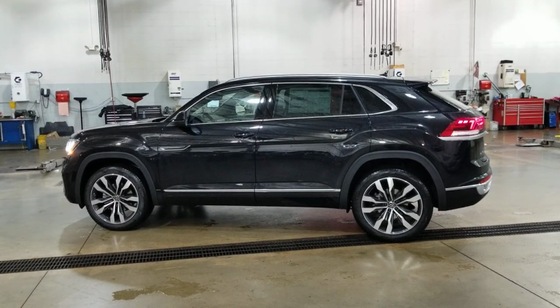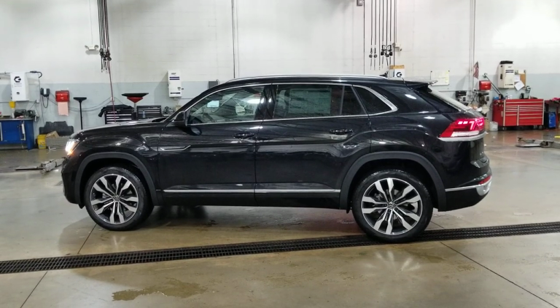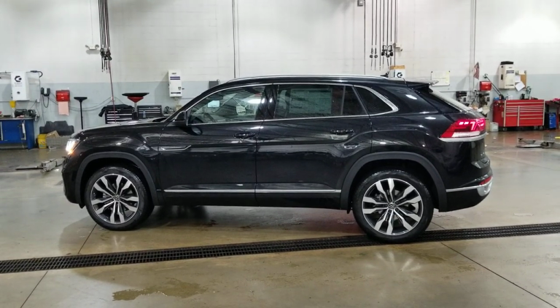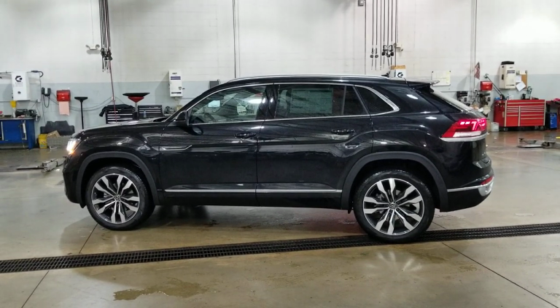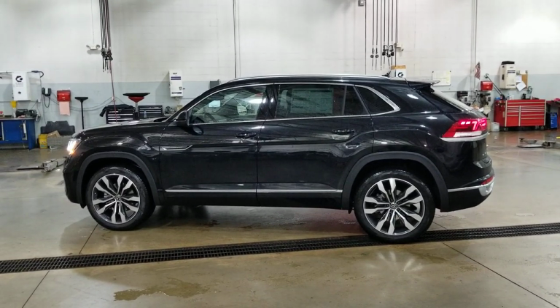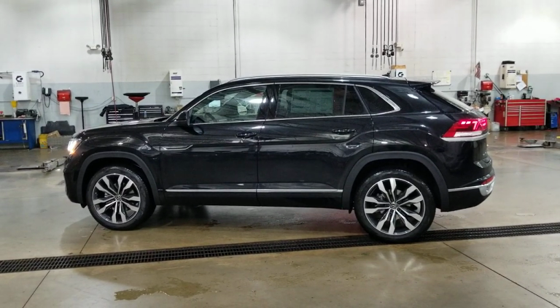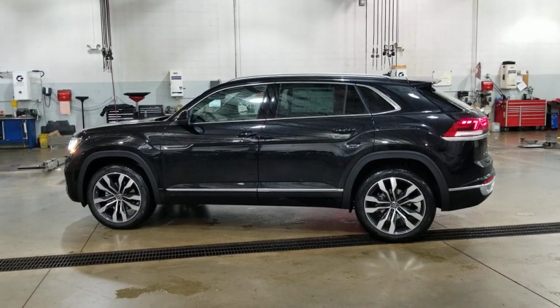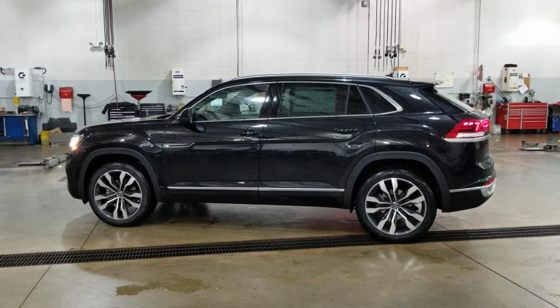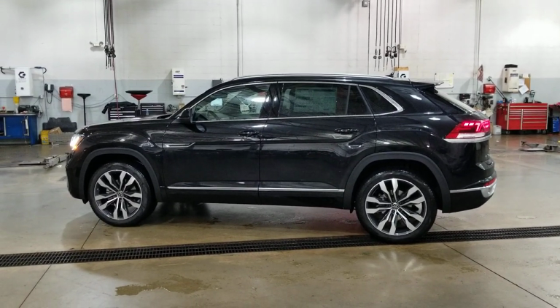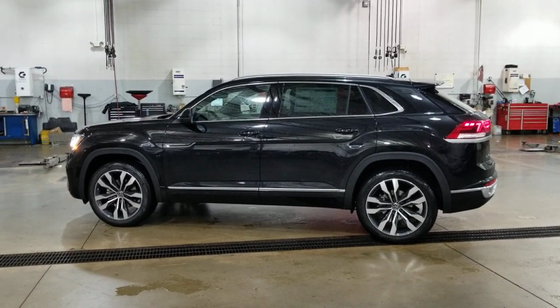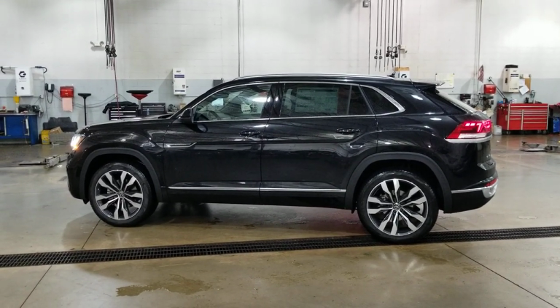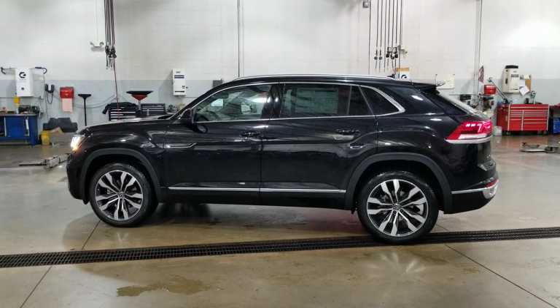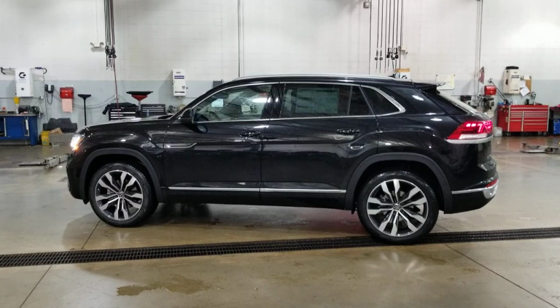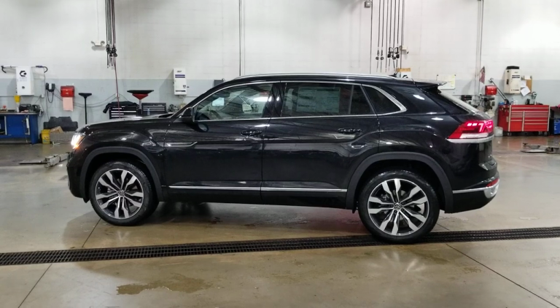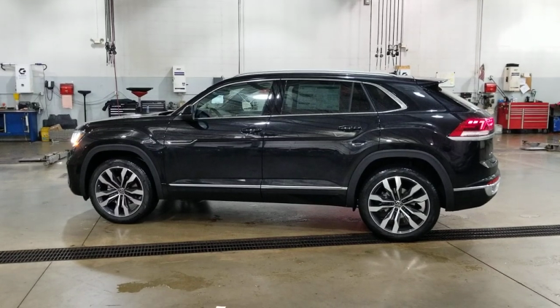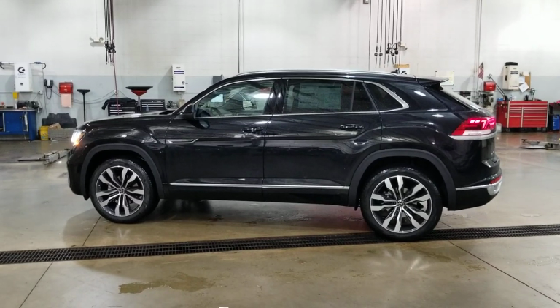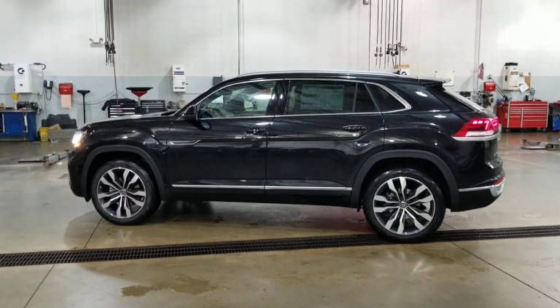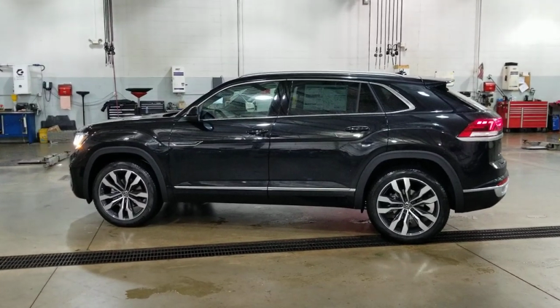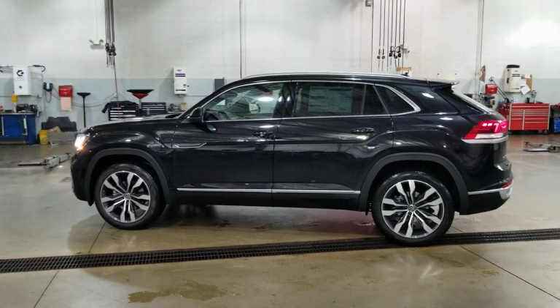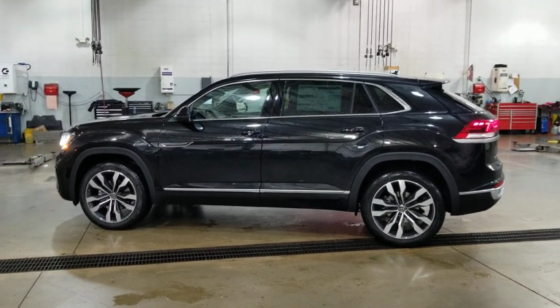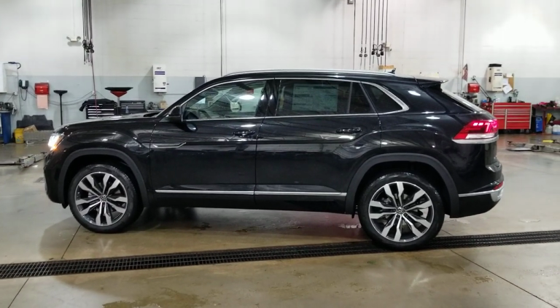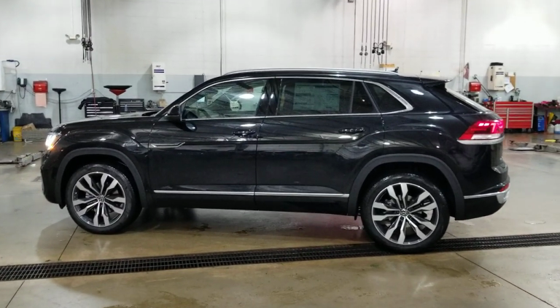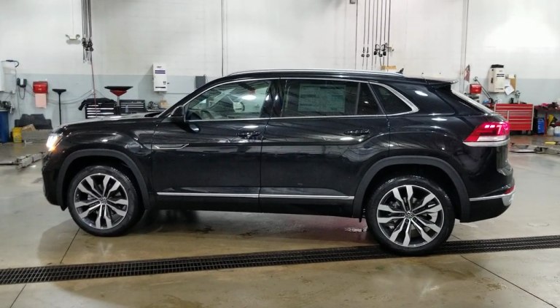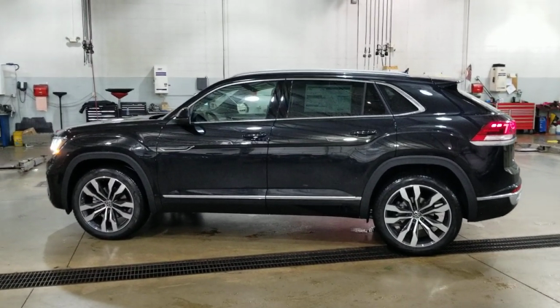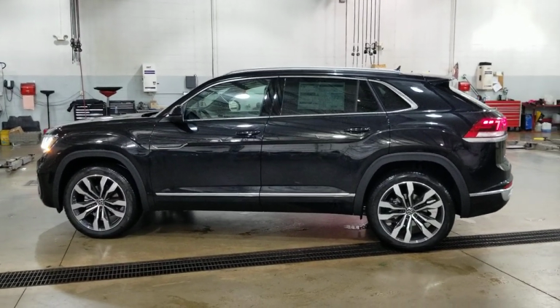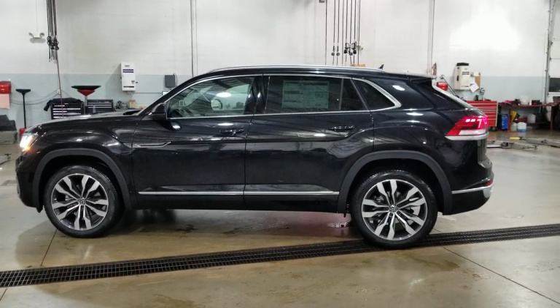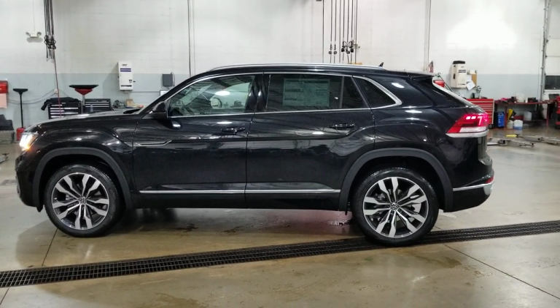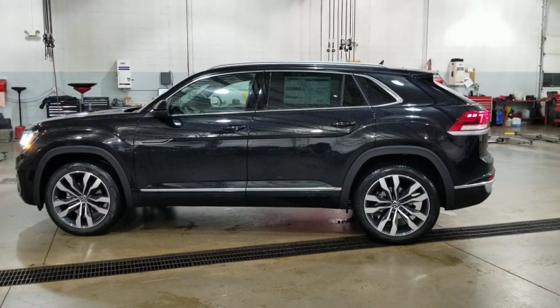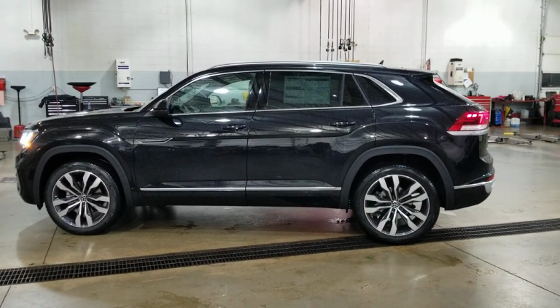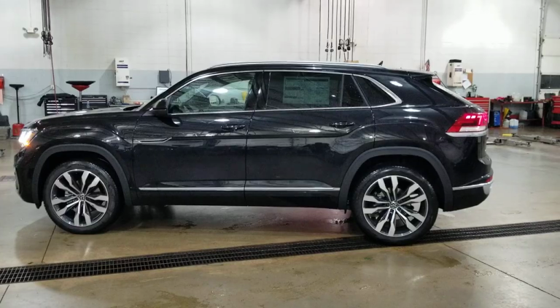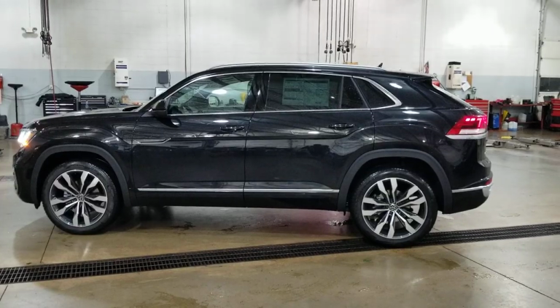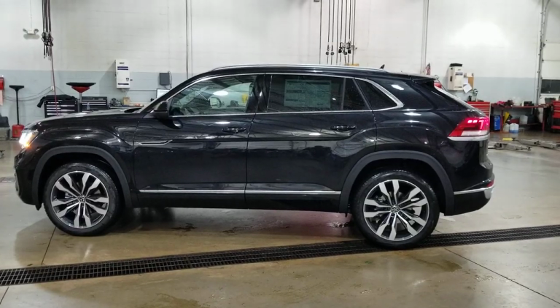Hello guys, this is Reece from Bomberito St. Peter's Volkswagen in St. Louis. Today I'm bringing you a 2021 Volkswagen Atlas Crossport SEL Premium R-Line.